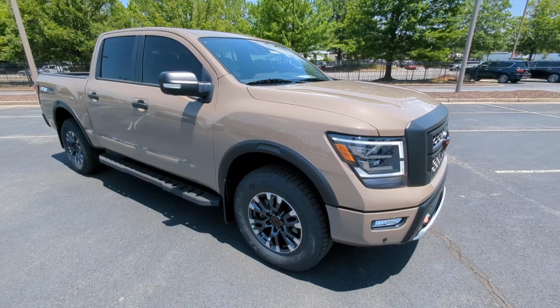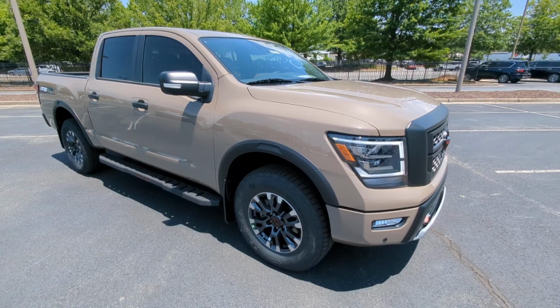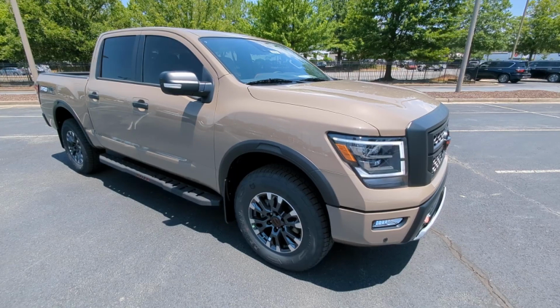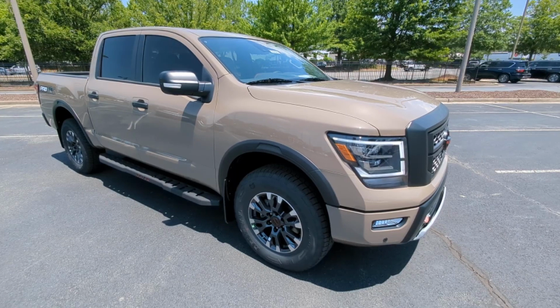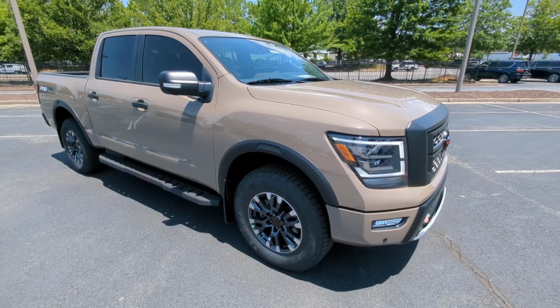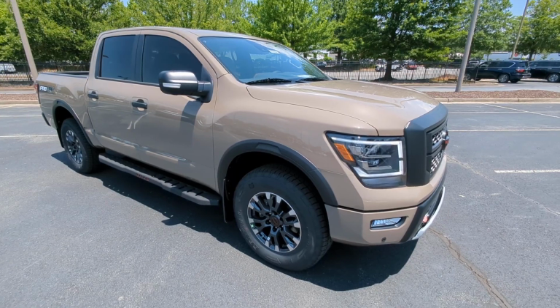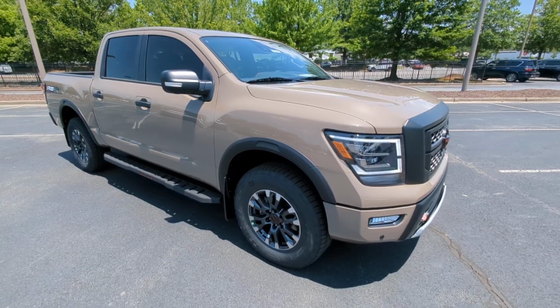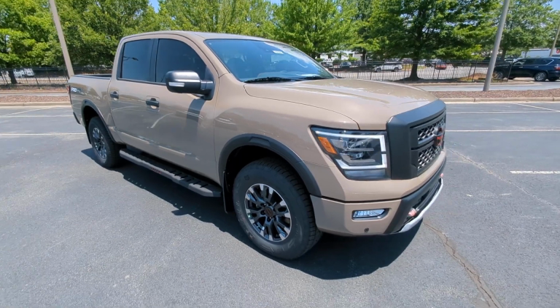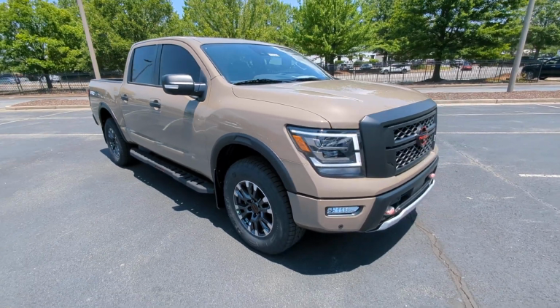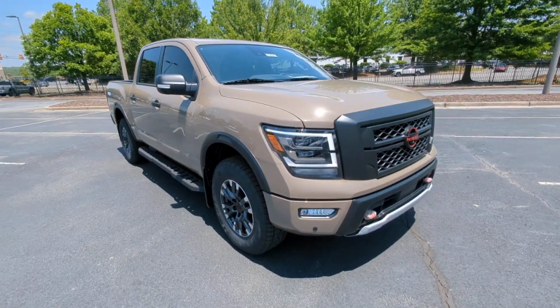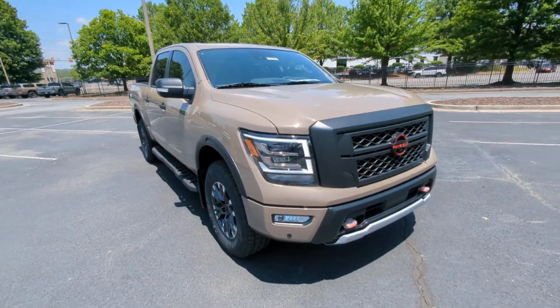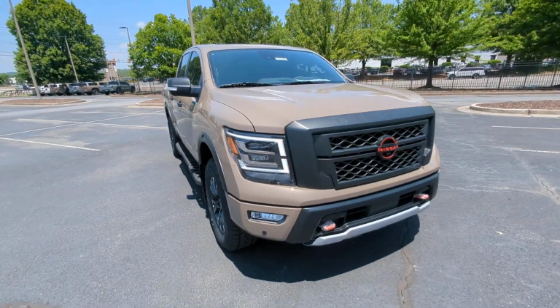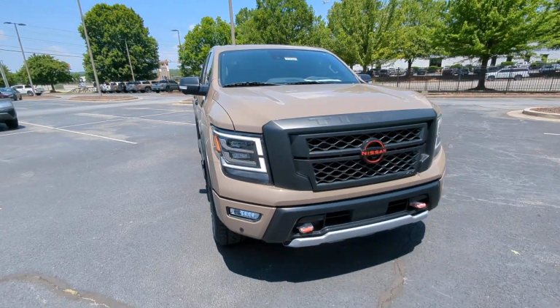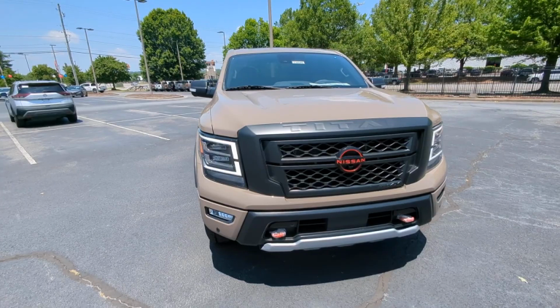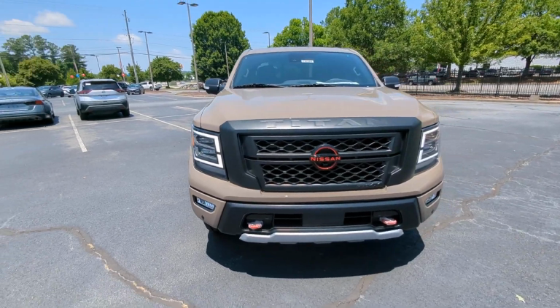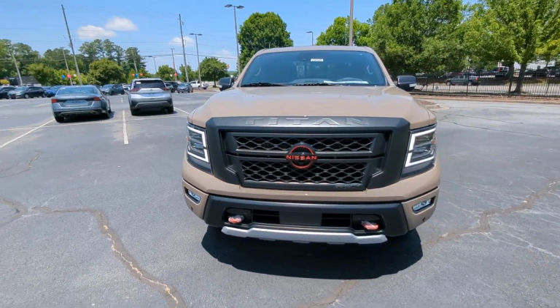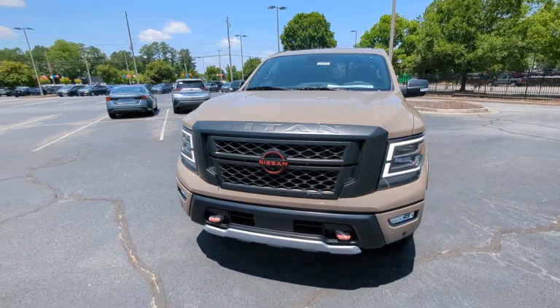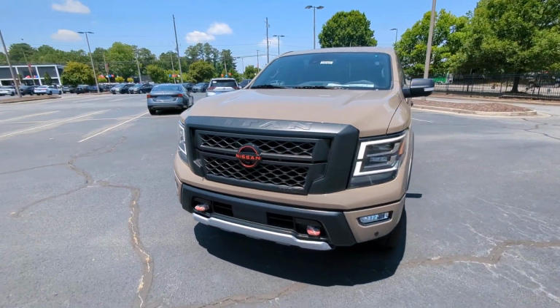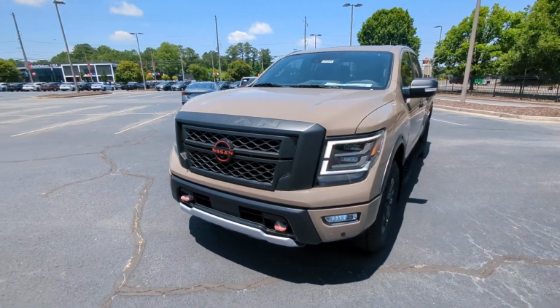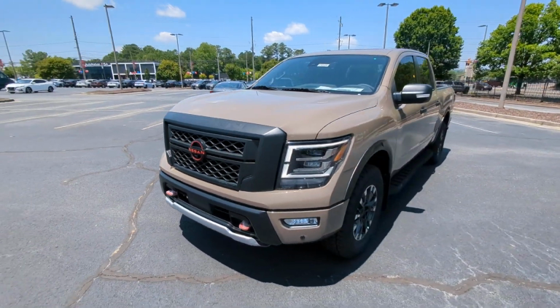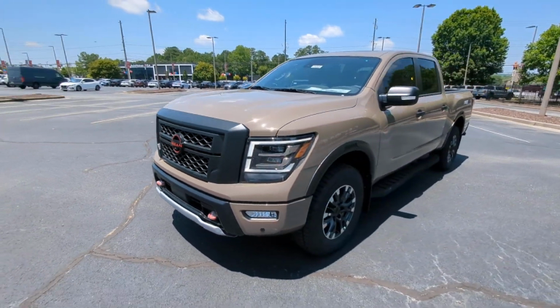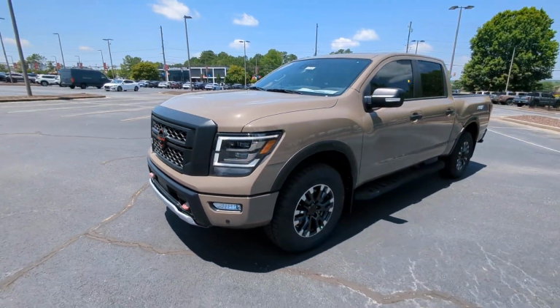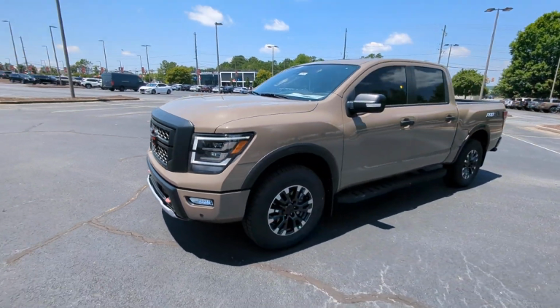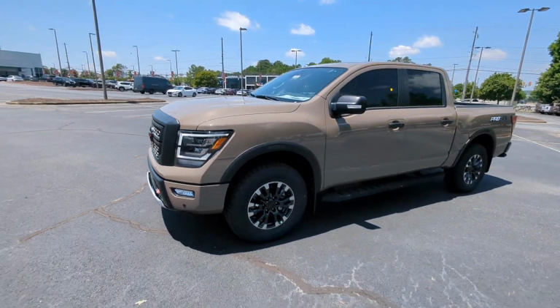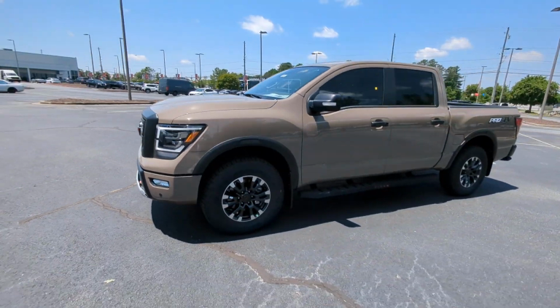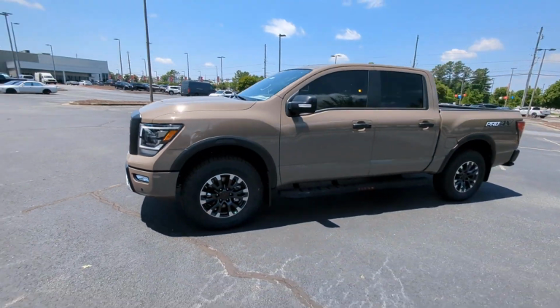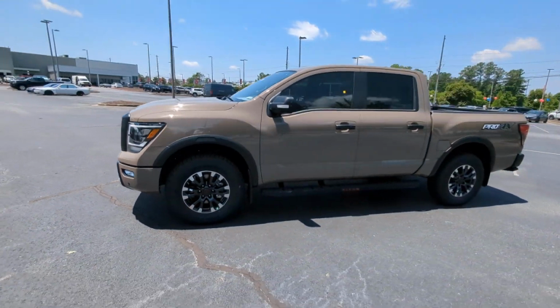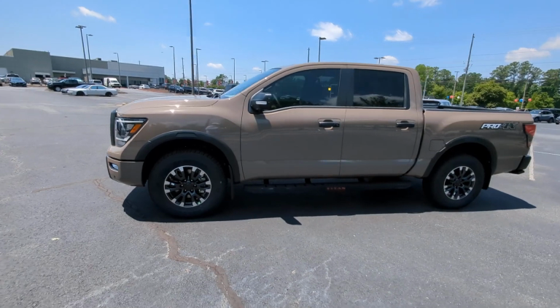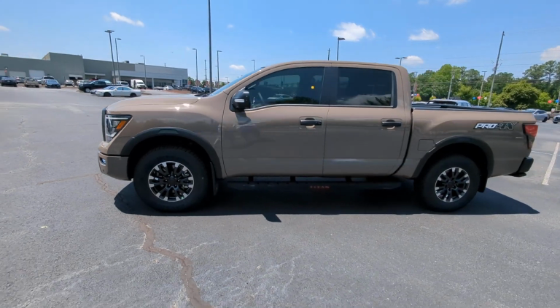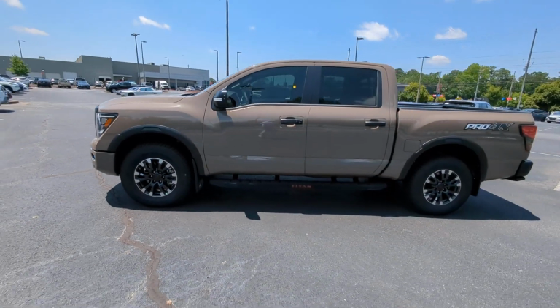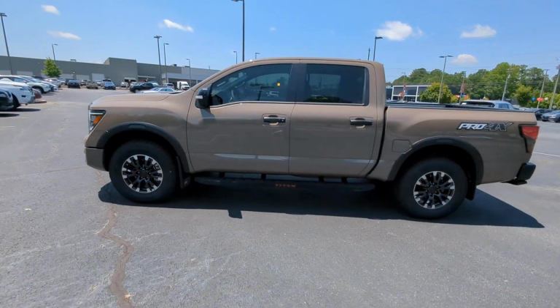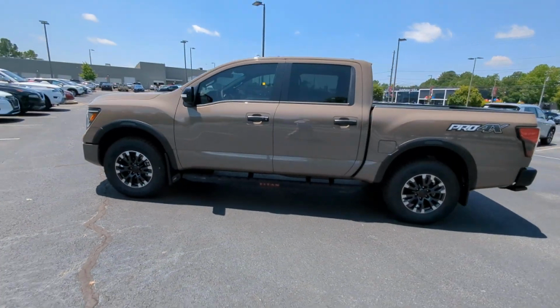Can you see yourself in the 2023 Nissan Titan? You'll love the comfort of this handsome Titan — its serene cabin, luxurious seating, and quick acceleration elevate every excursion.